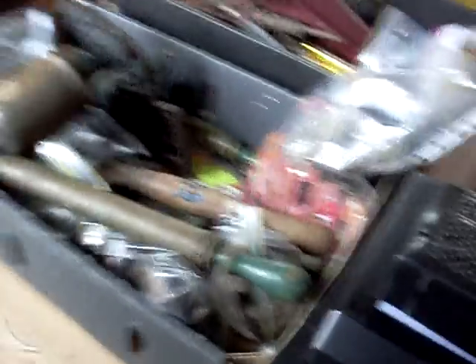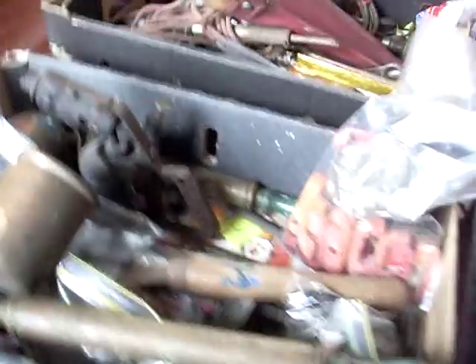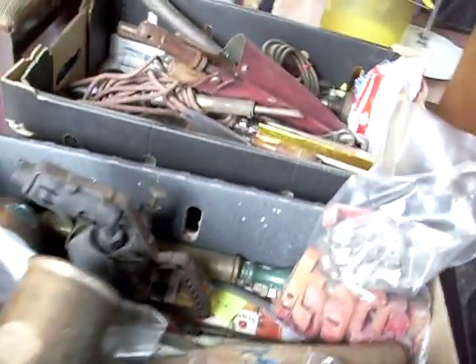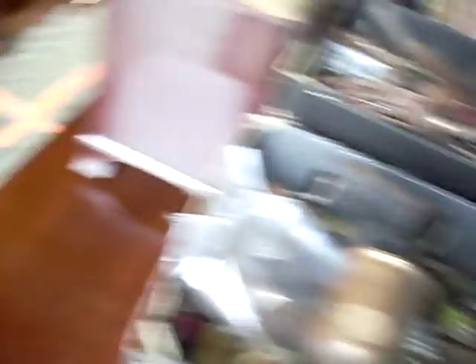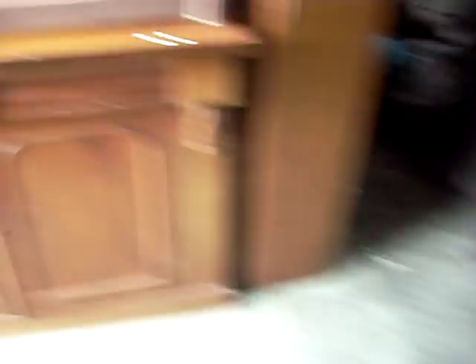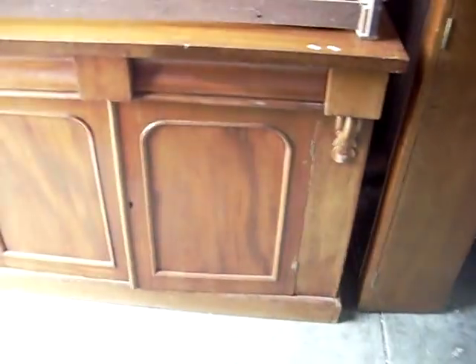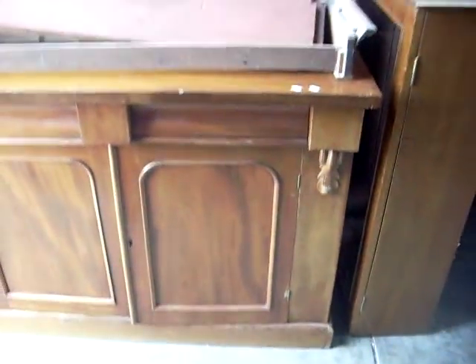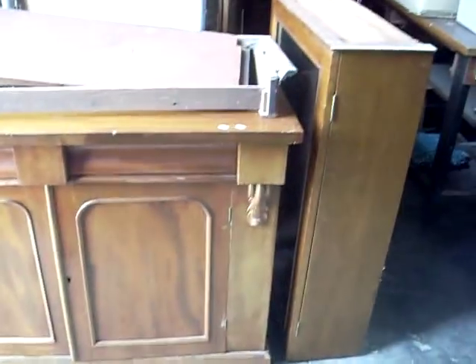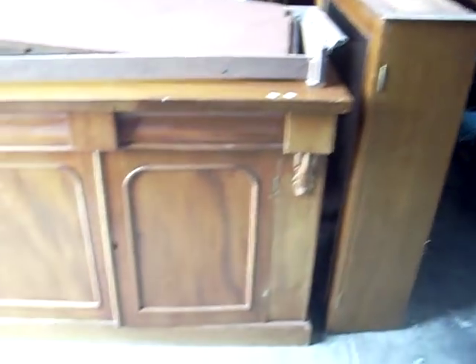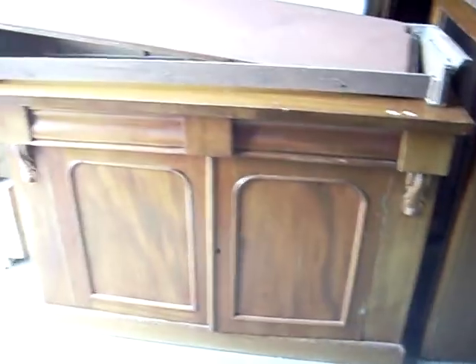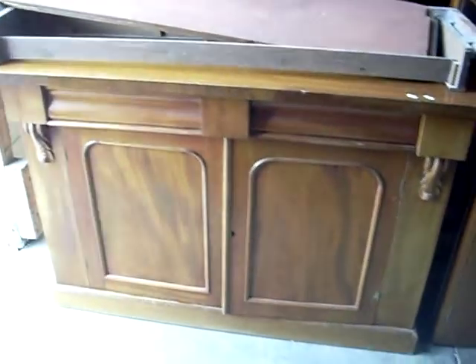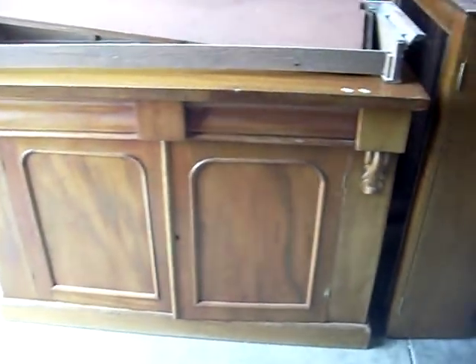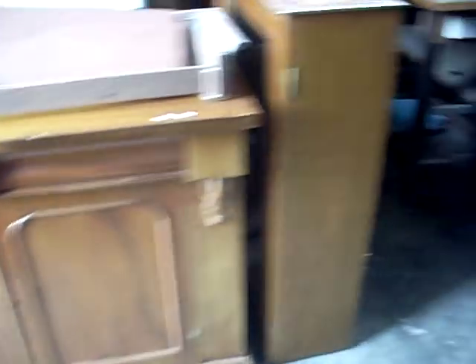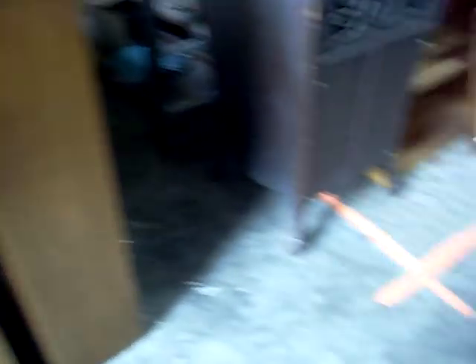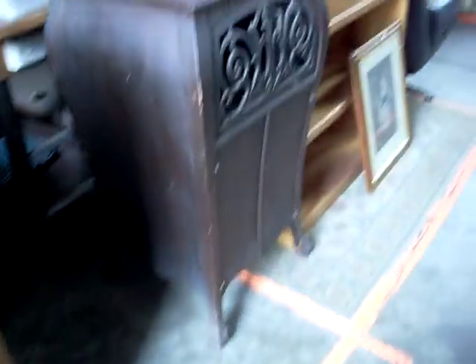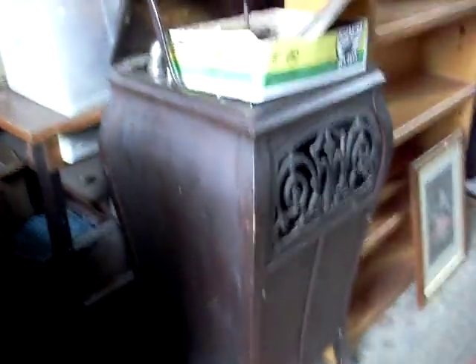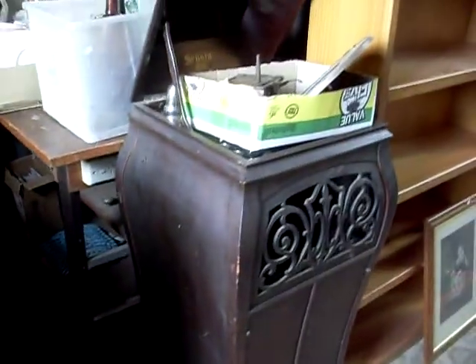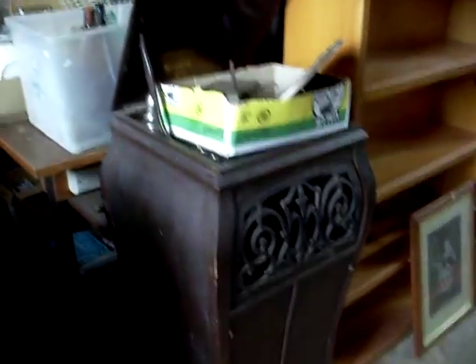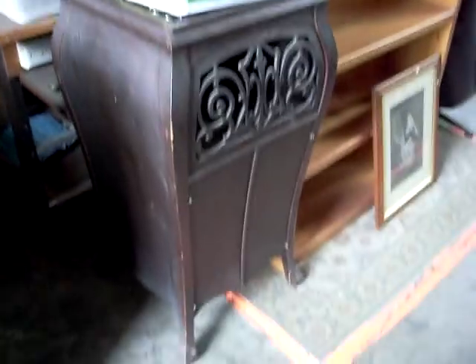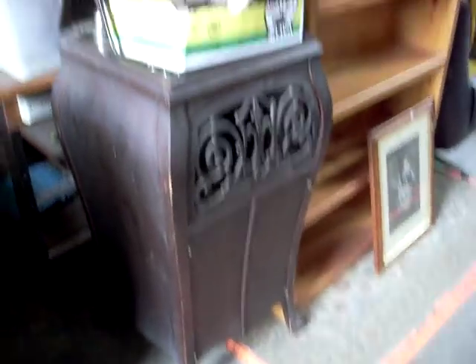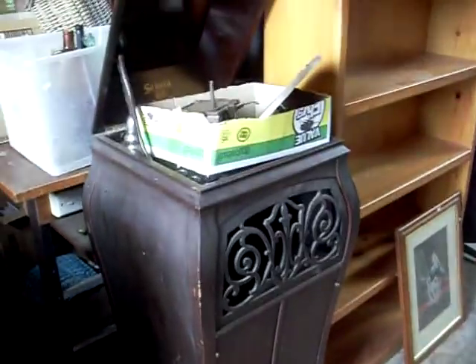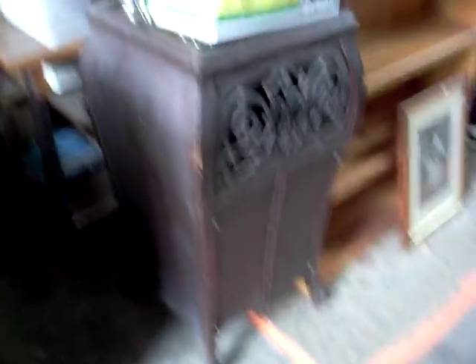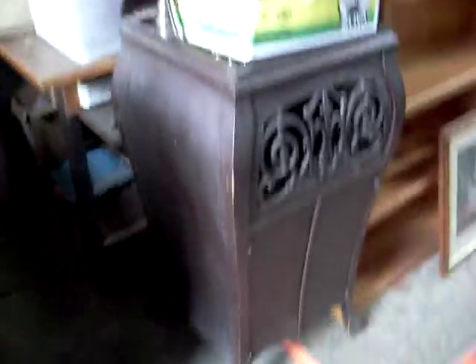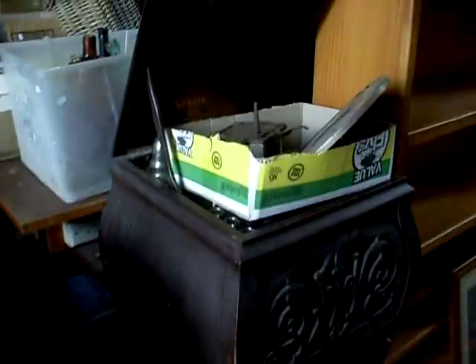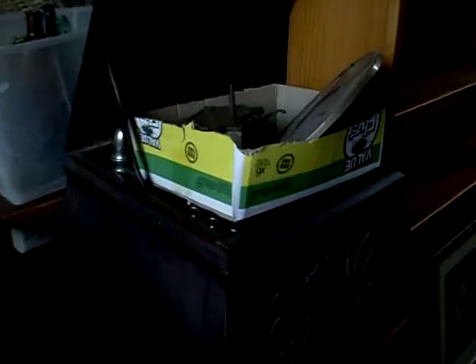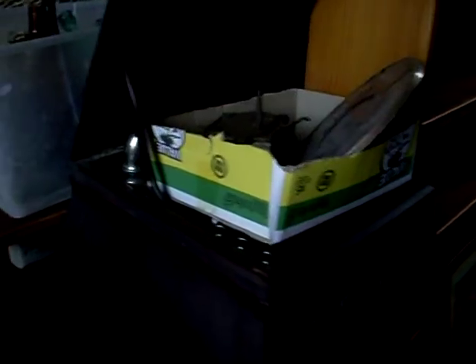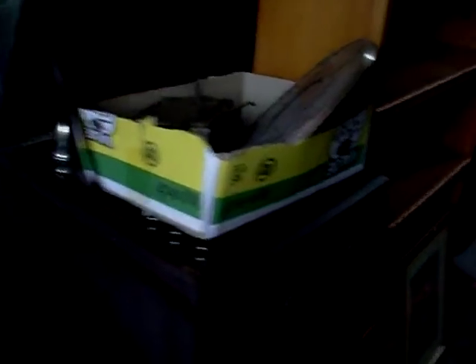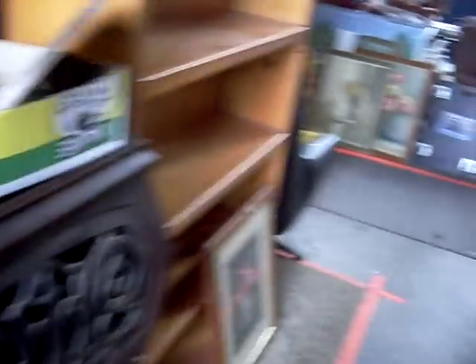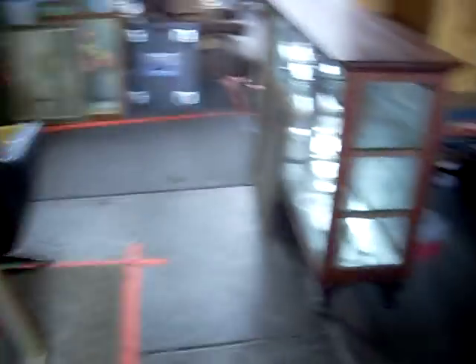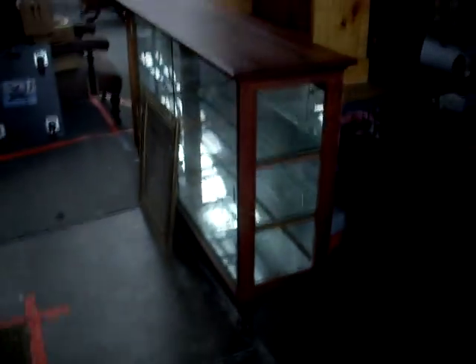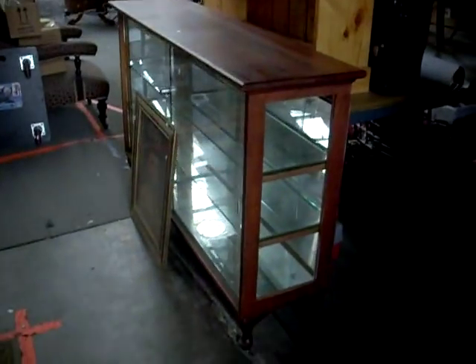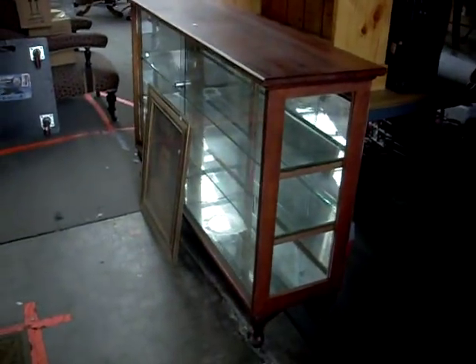Tools. Nice Victorian cedar bookcase. We've got kind of like this nice little sort of bomb-shaped gramophone case — it's got all the workings and stuff there to go with it. More nice little display cabinets.